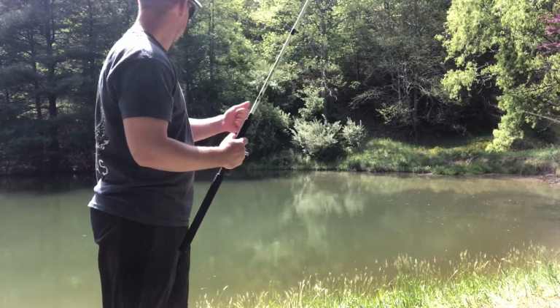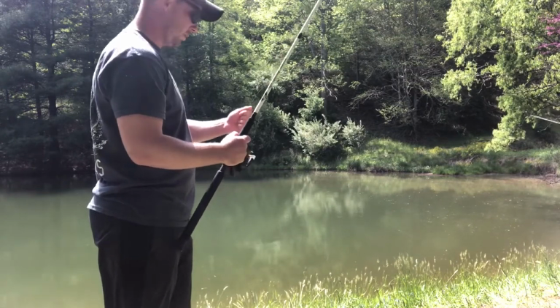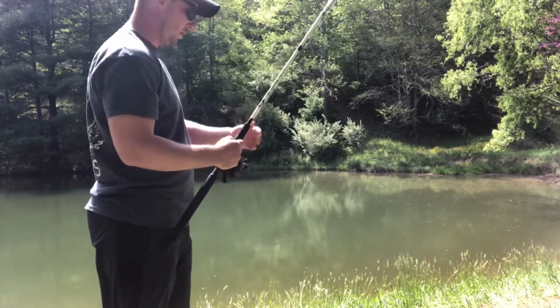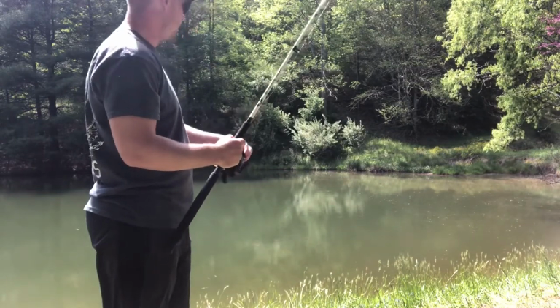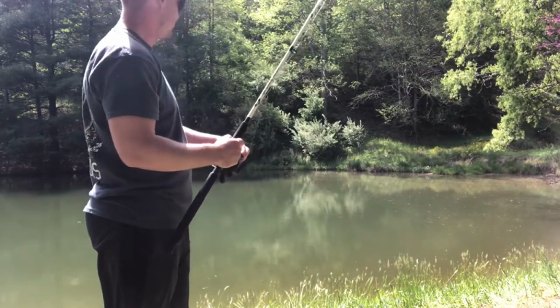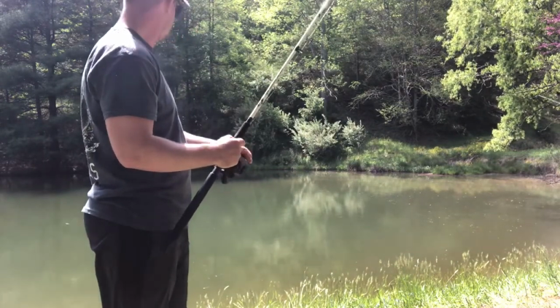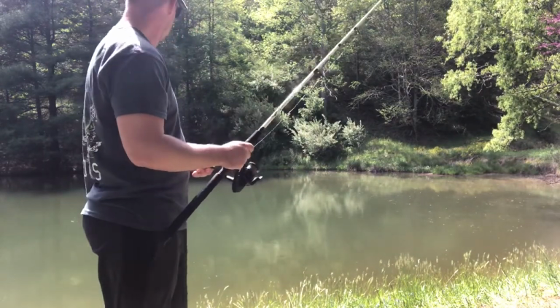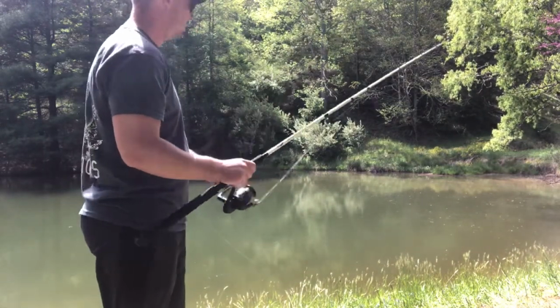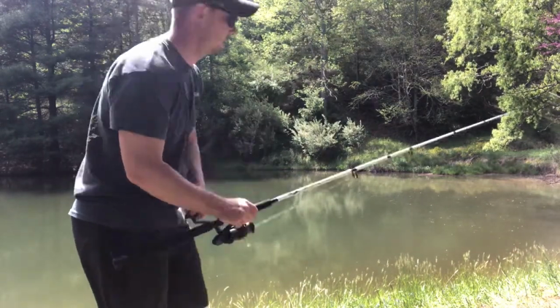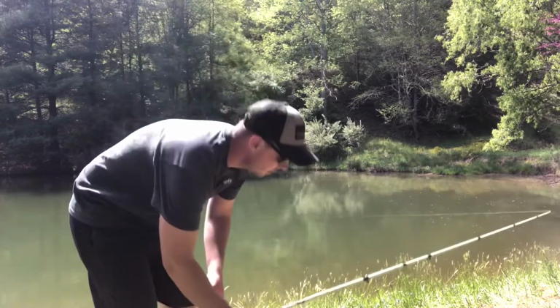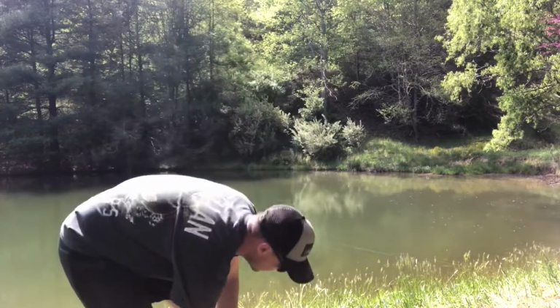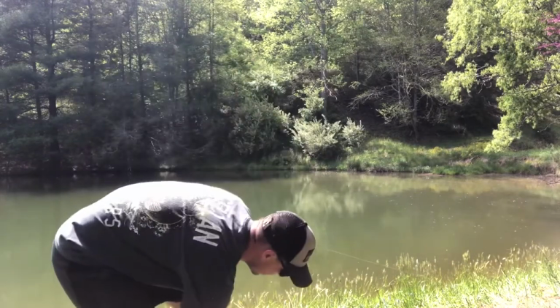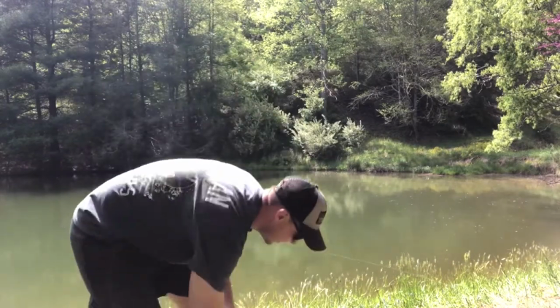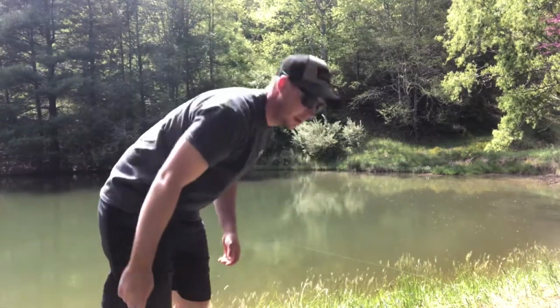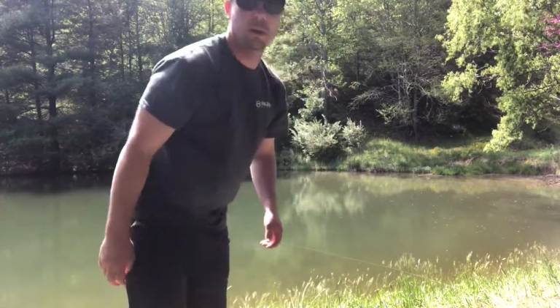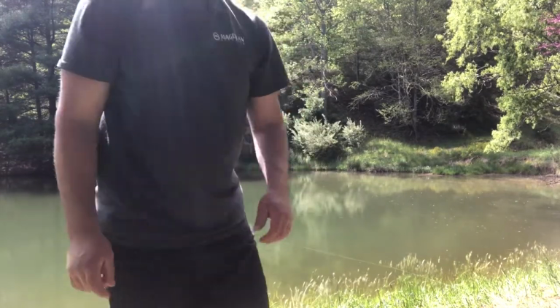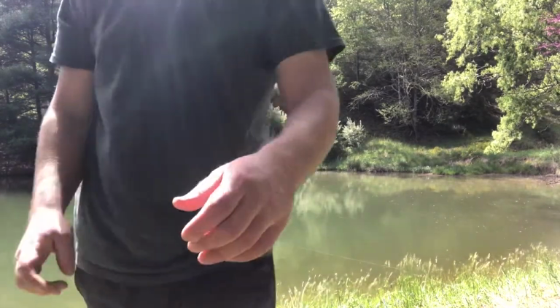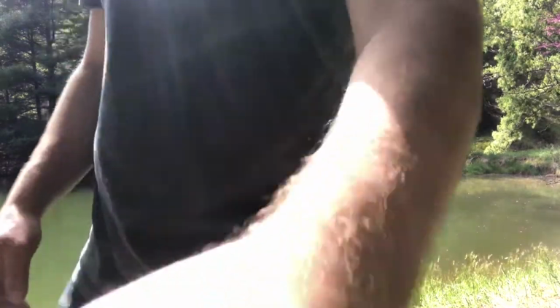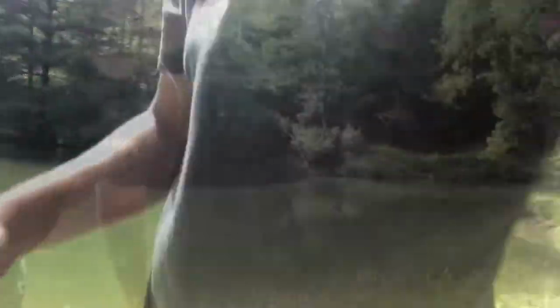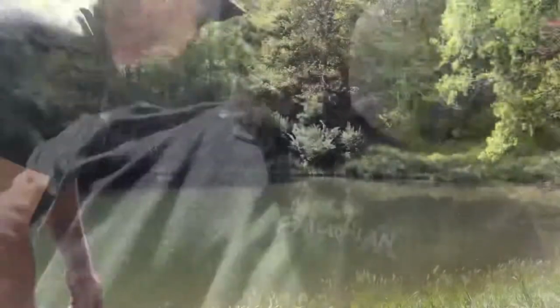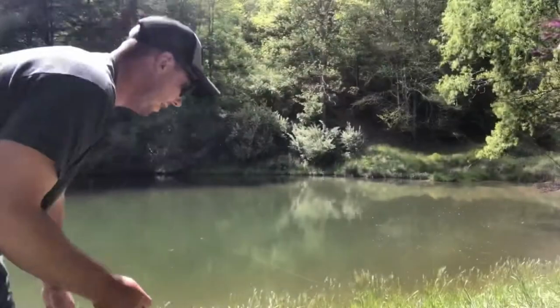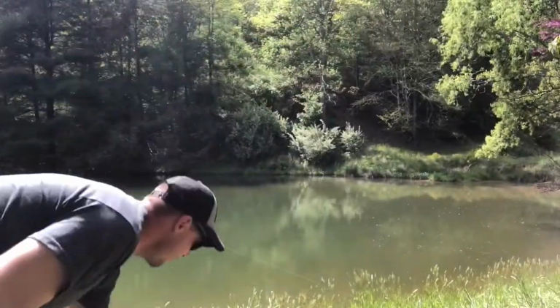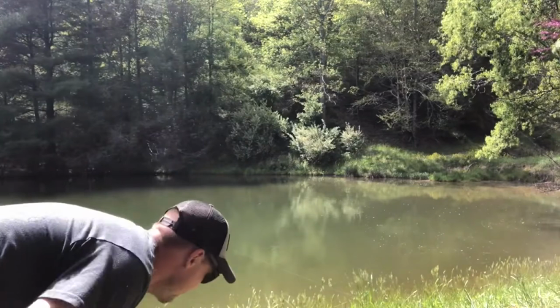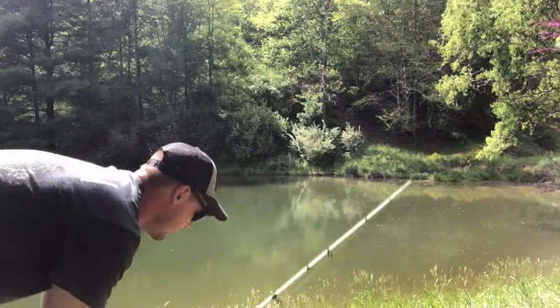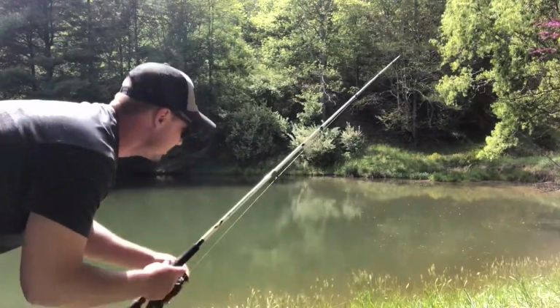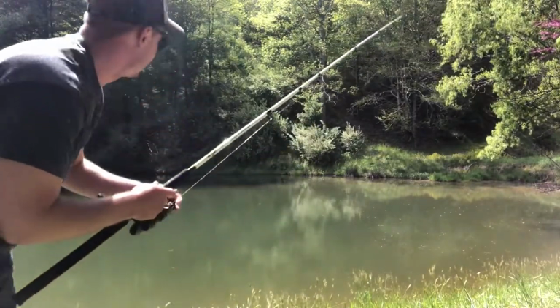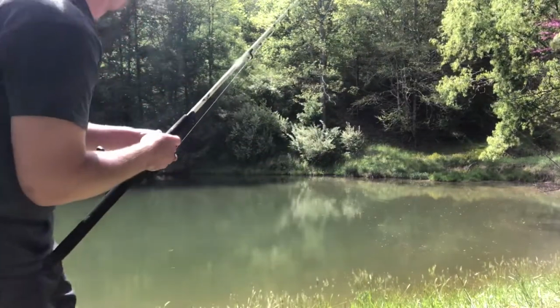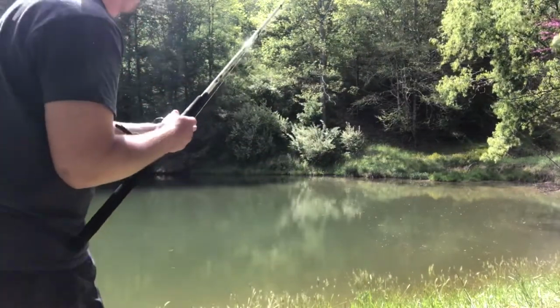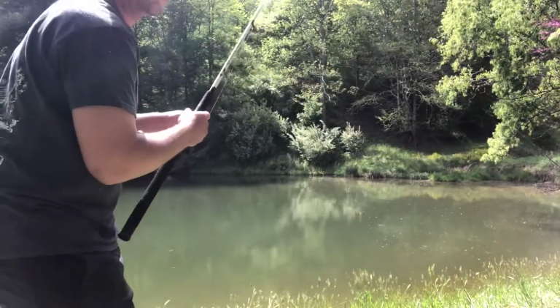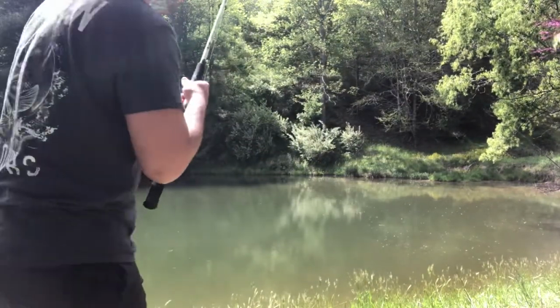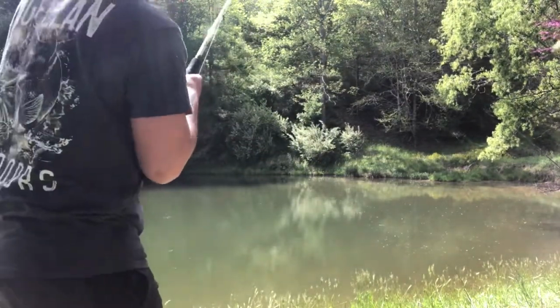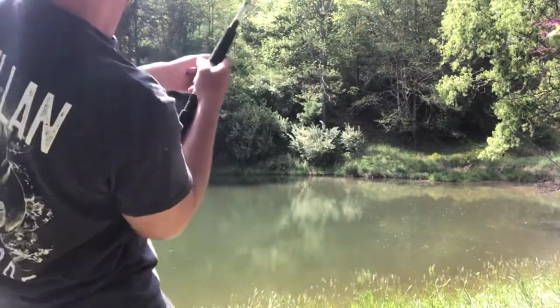One already pulled it! All right, we got our first one pulling on it guys. I'm gonna tighten this drag down.